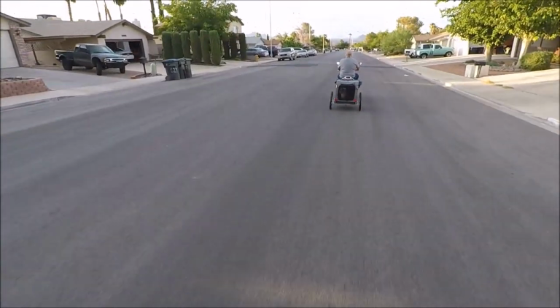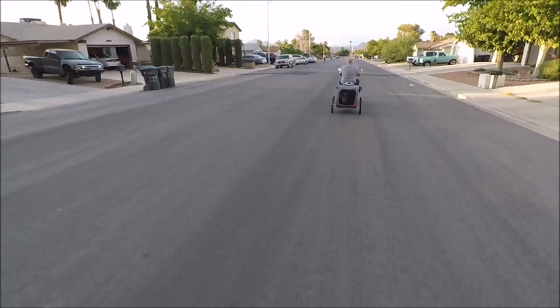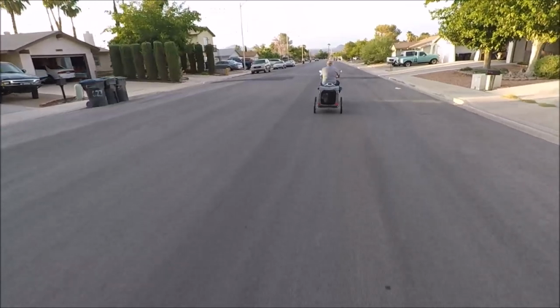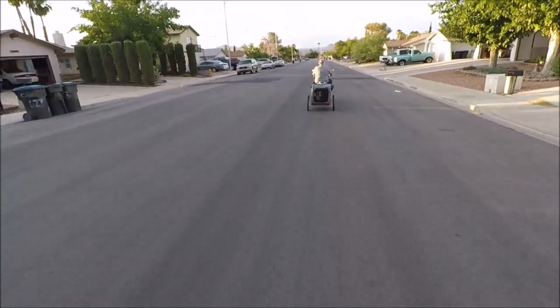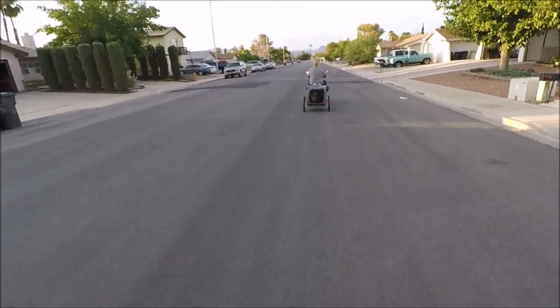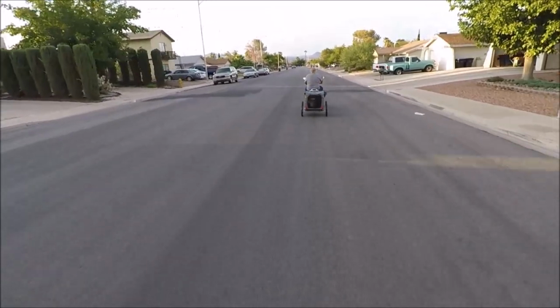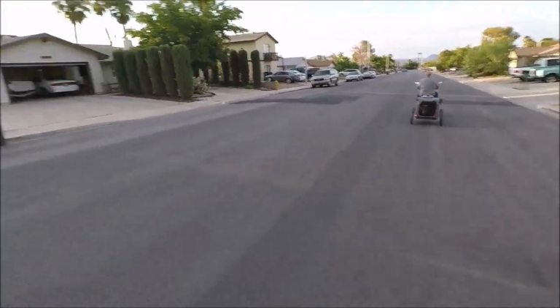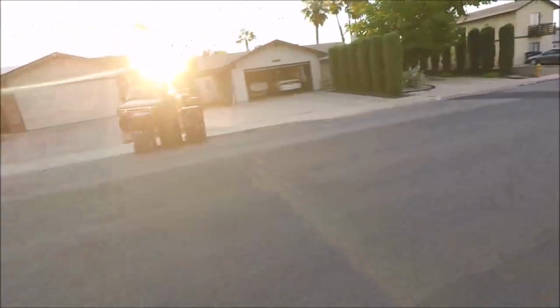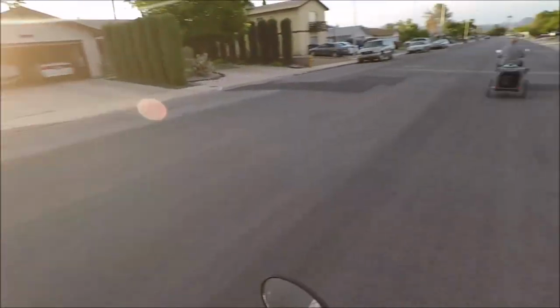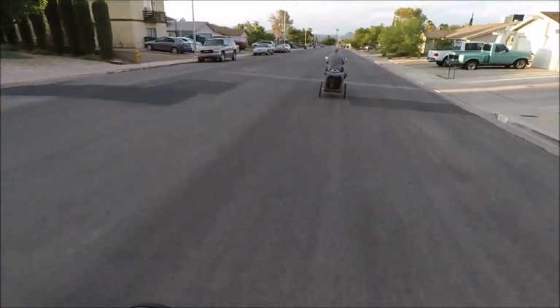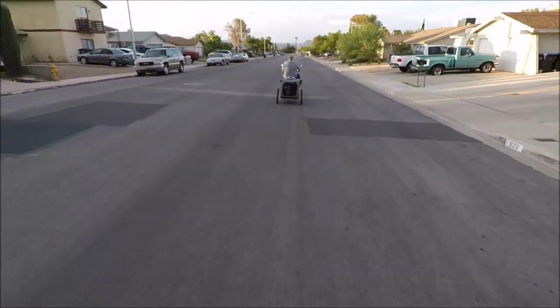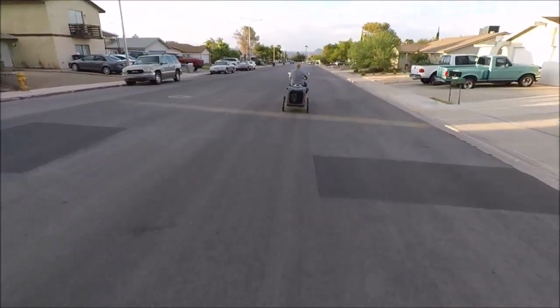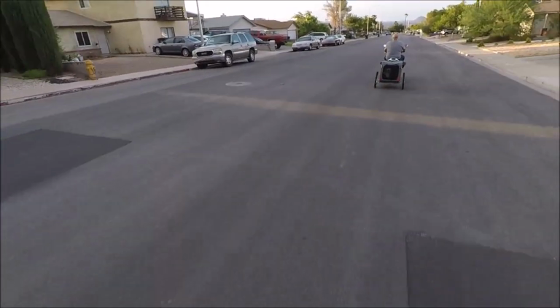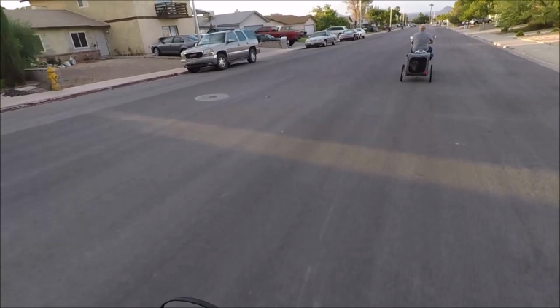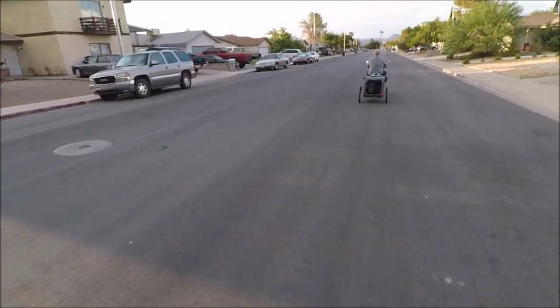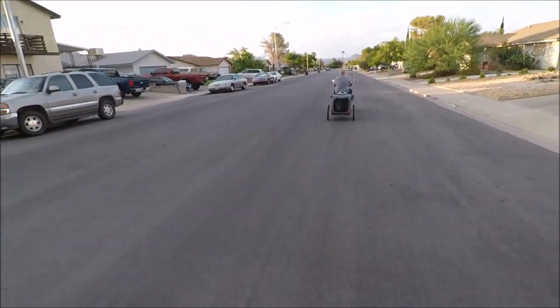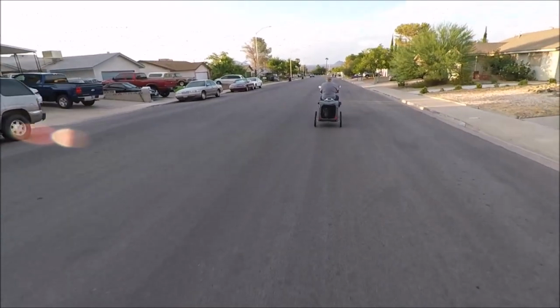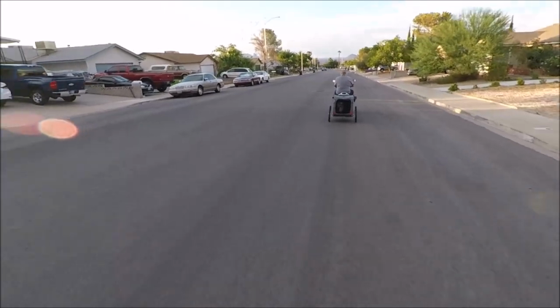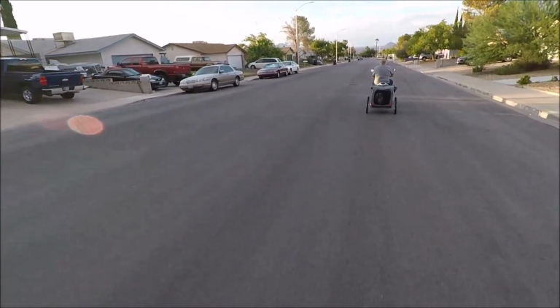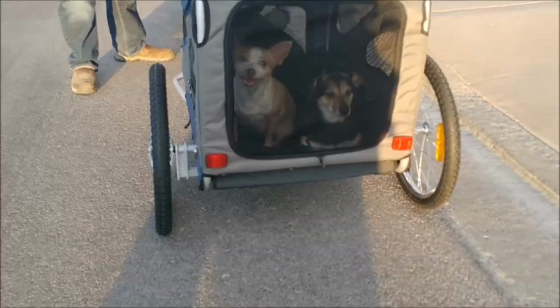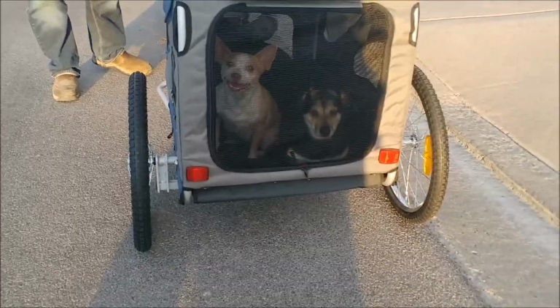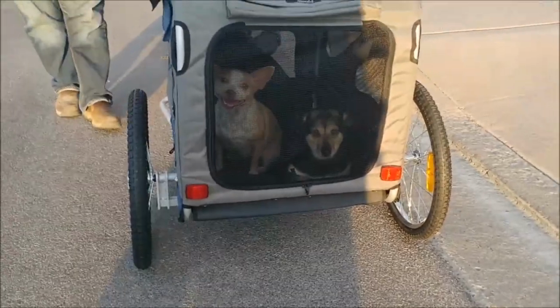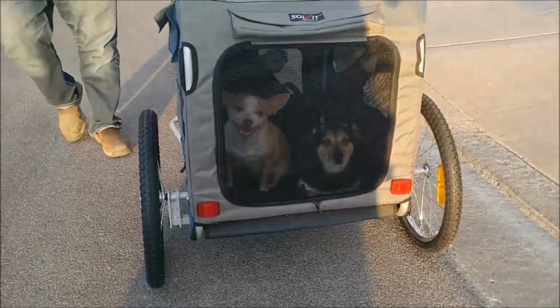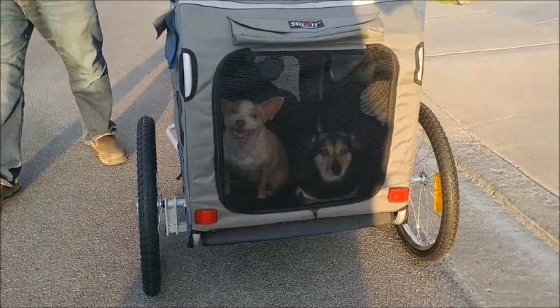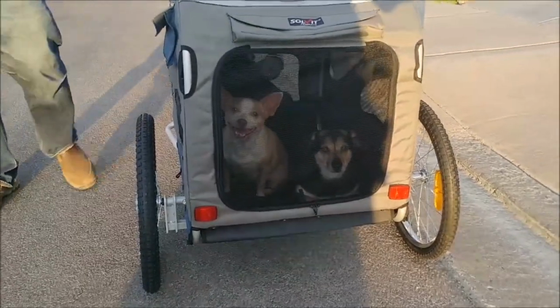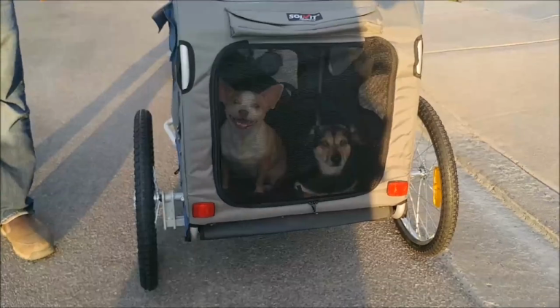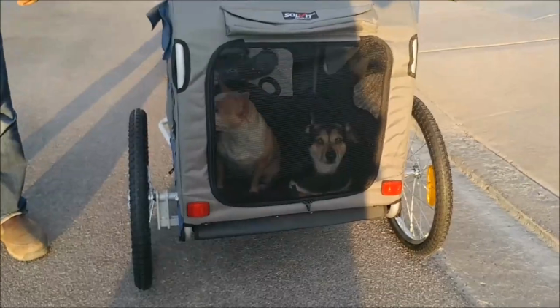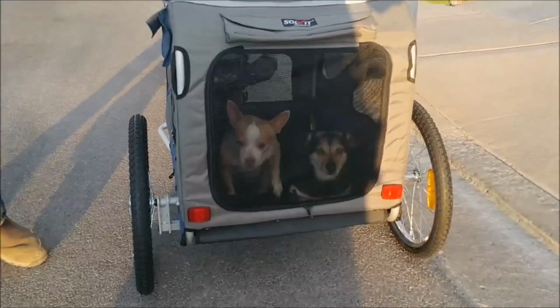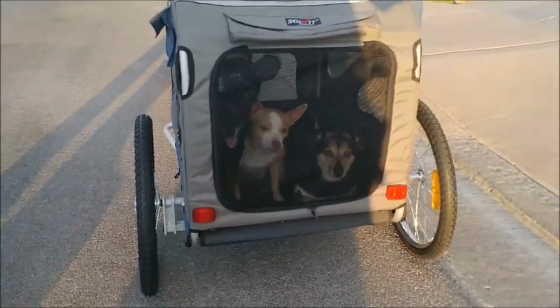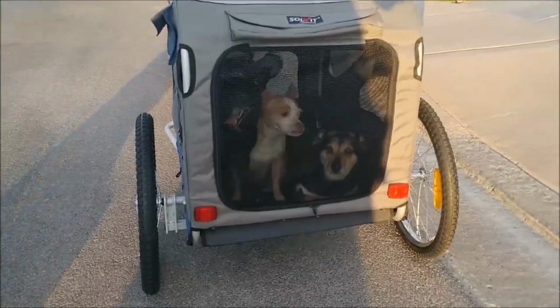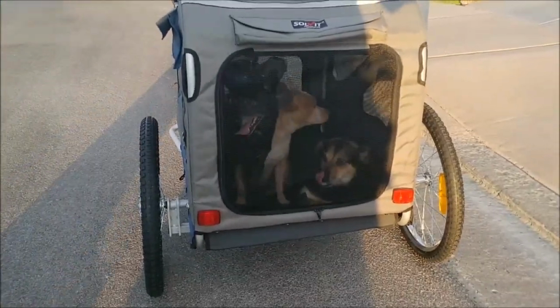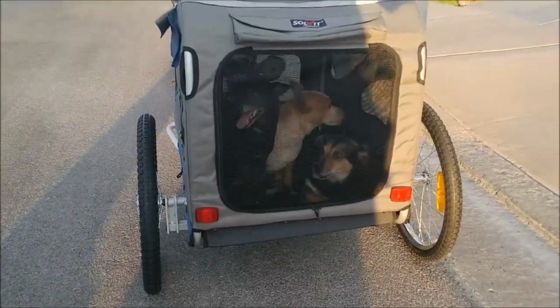Really good ones! Doesn't it? At the end. What do you think? Did you like your ride? Look at Heidi — she's all comfortable in there.